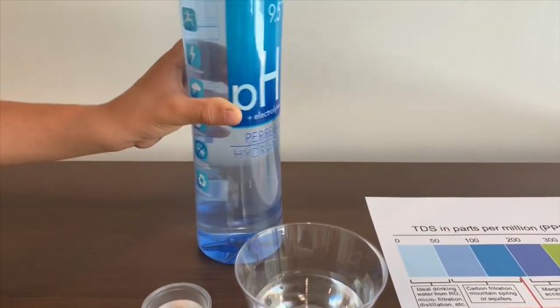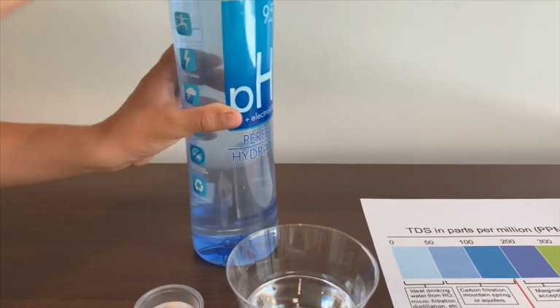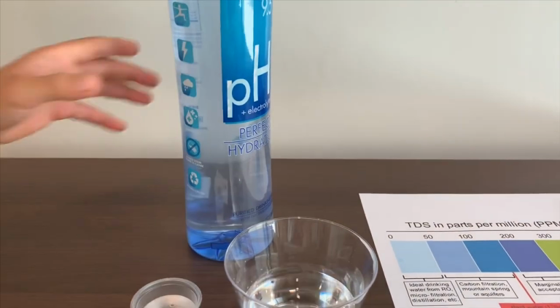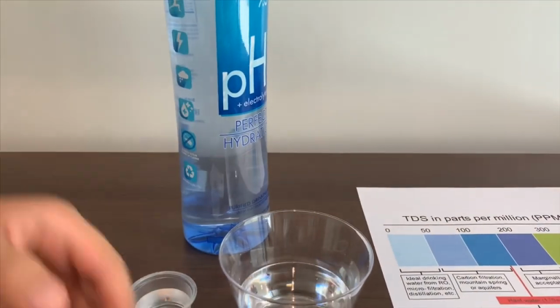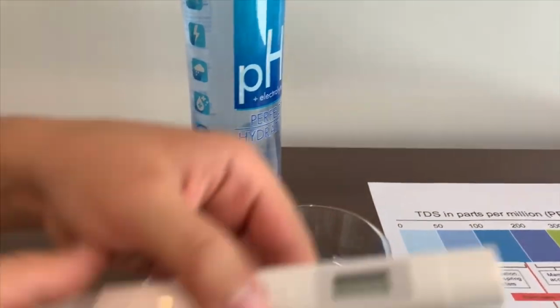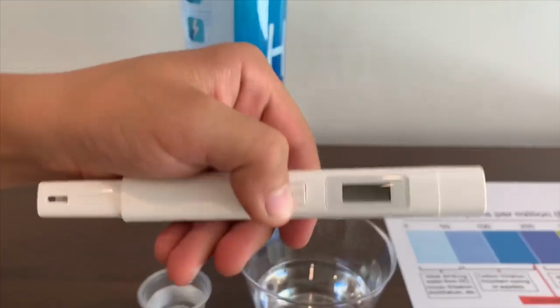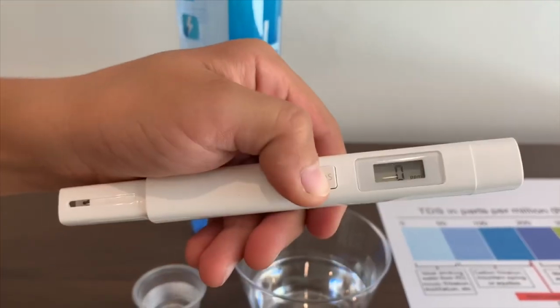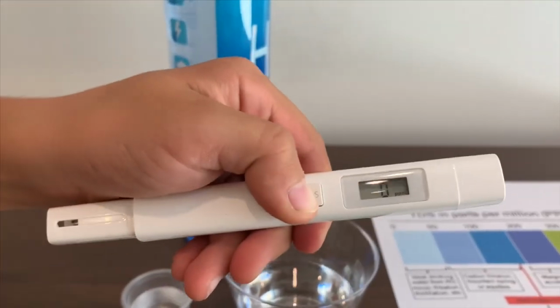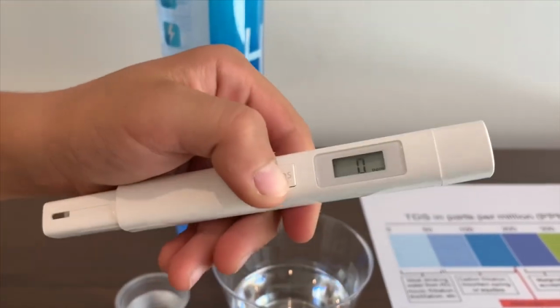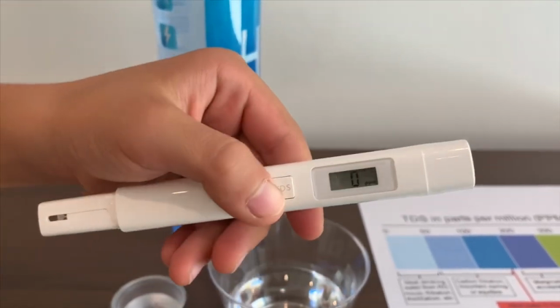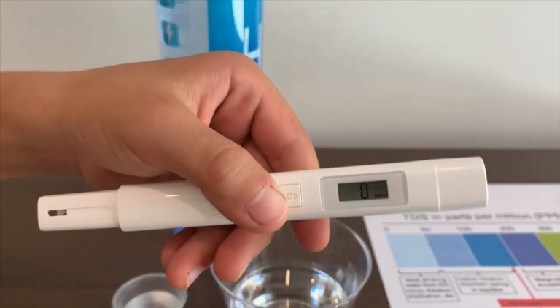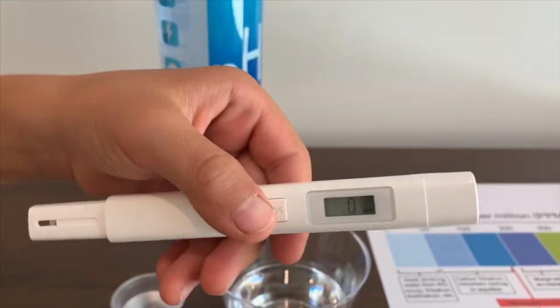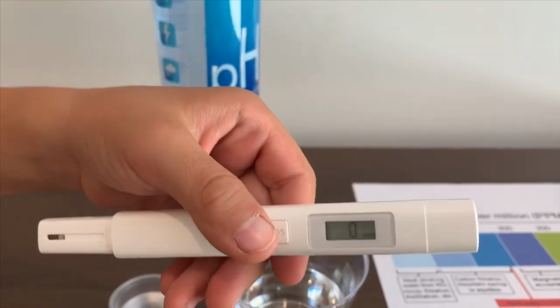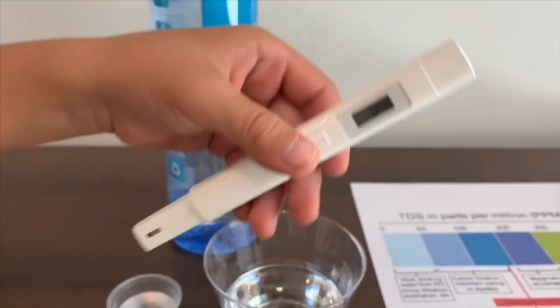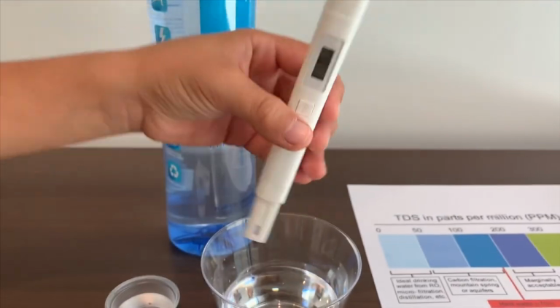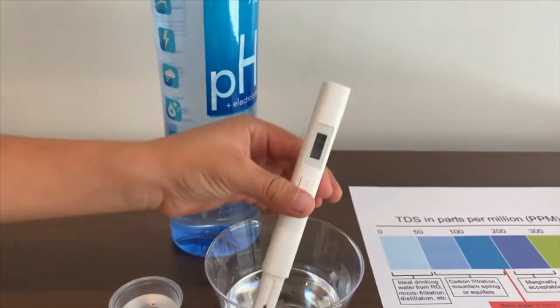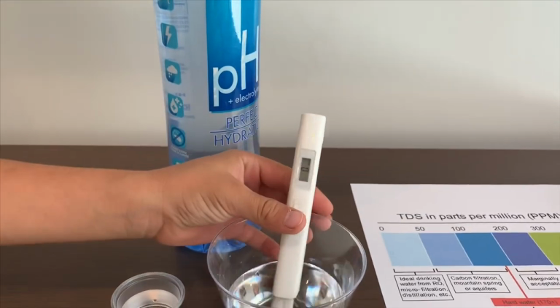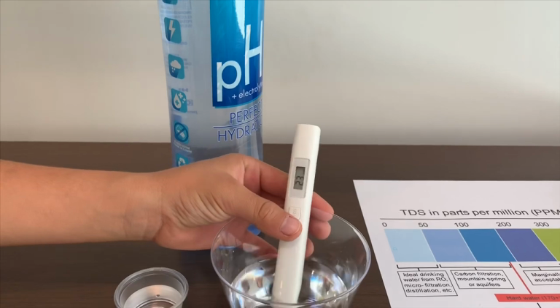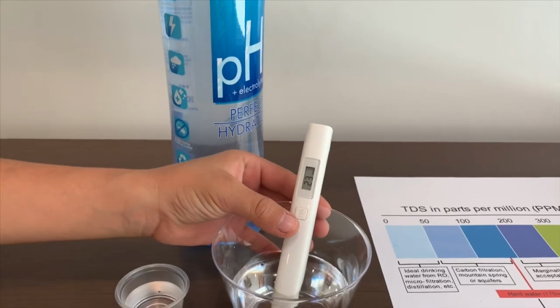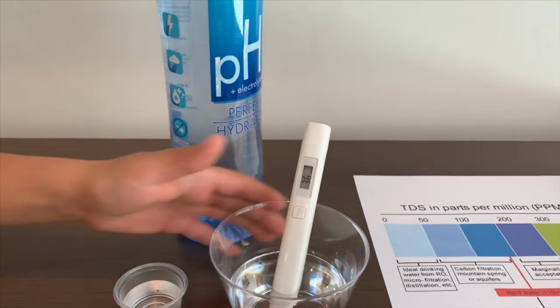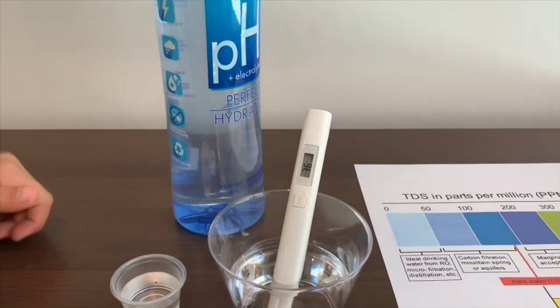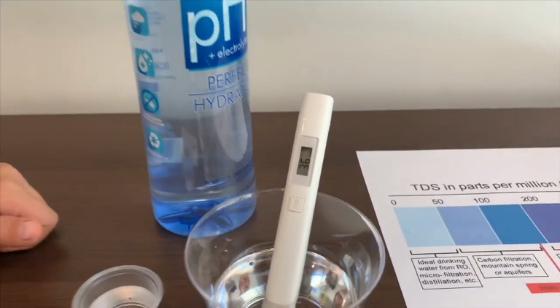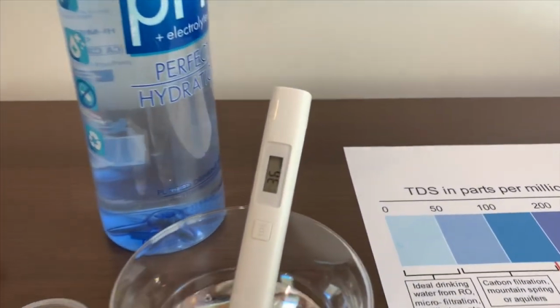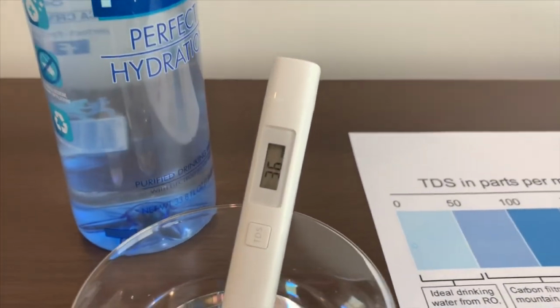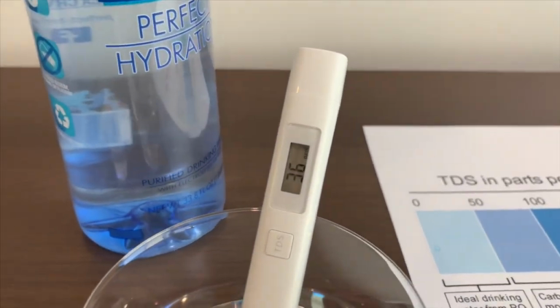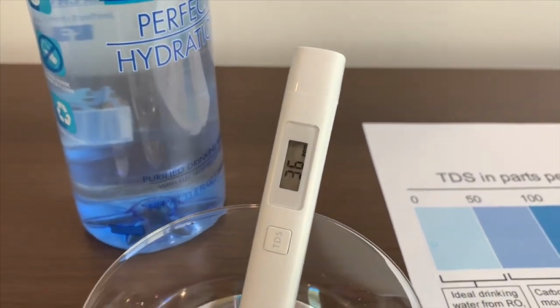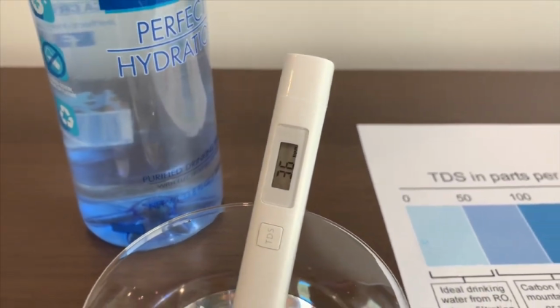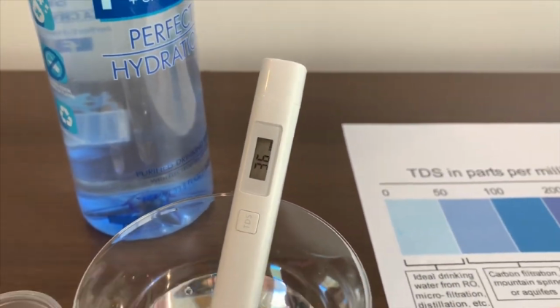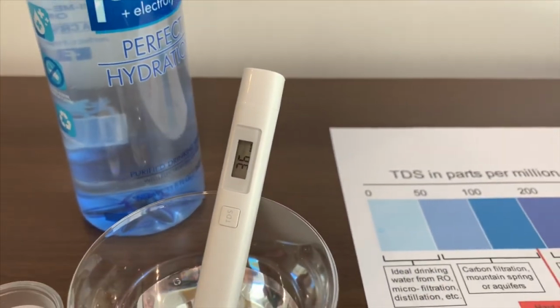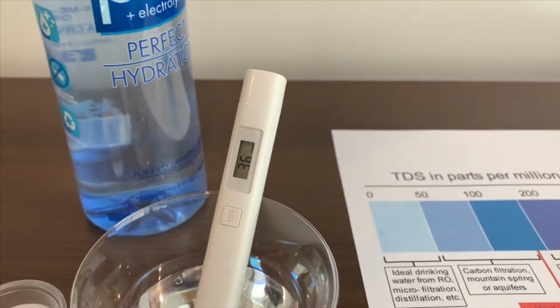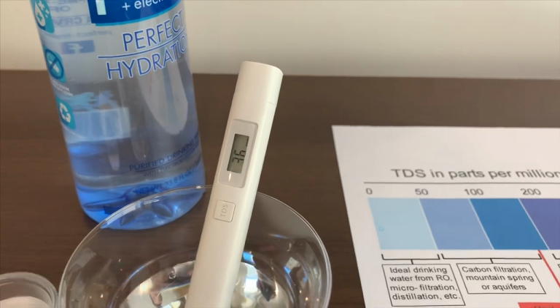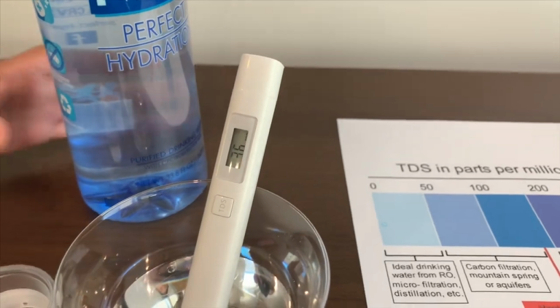Let's turn on the TDS tester, make sure it's on zero, and let's put it in. Let's see what number it's on — it's on 36.